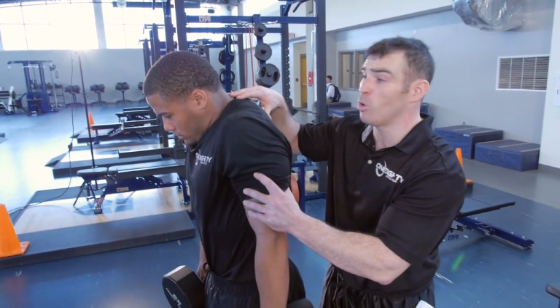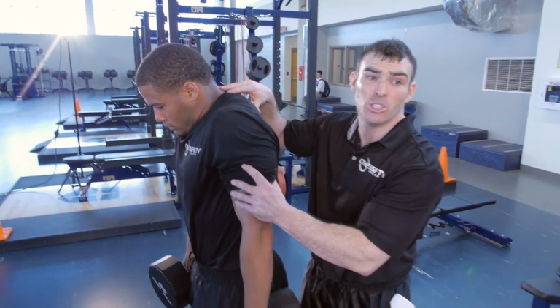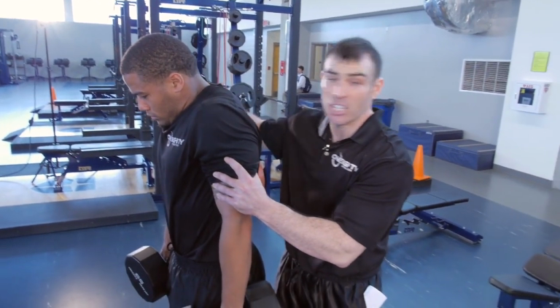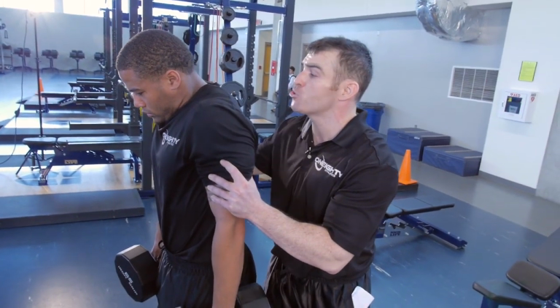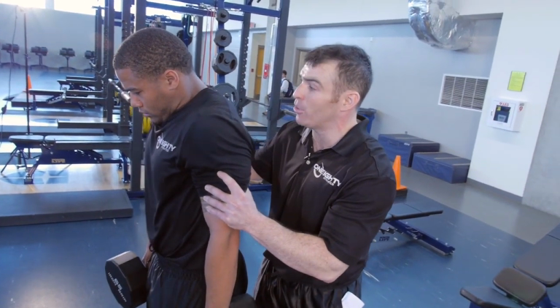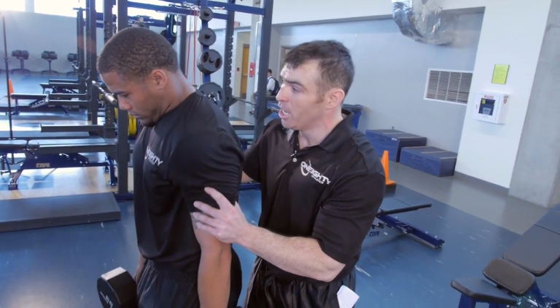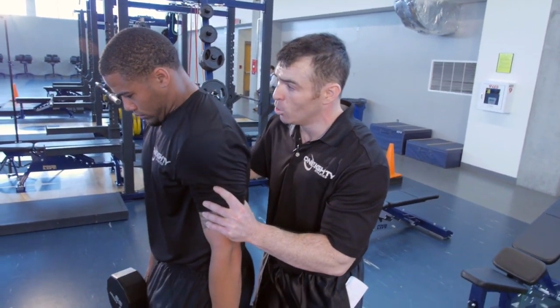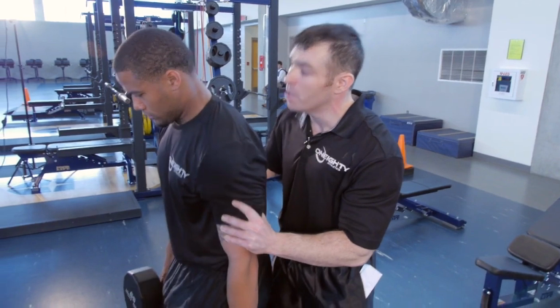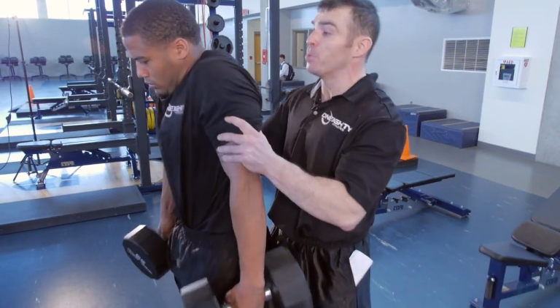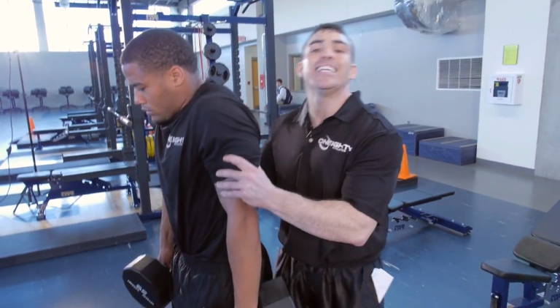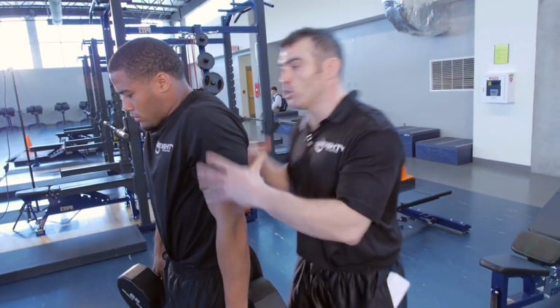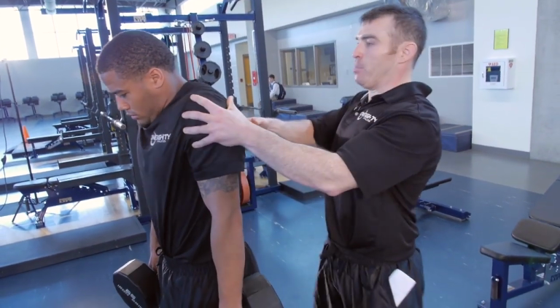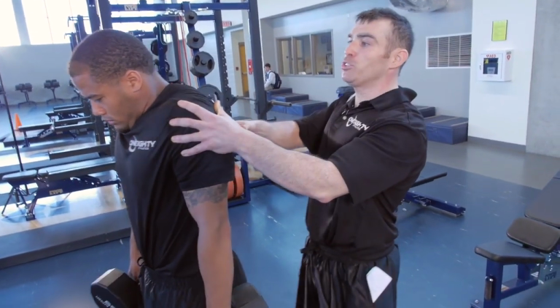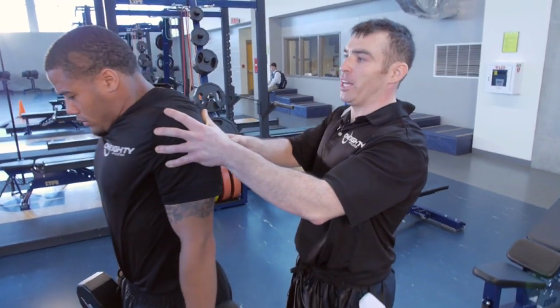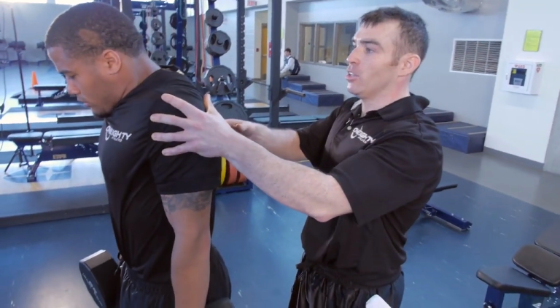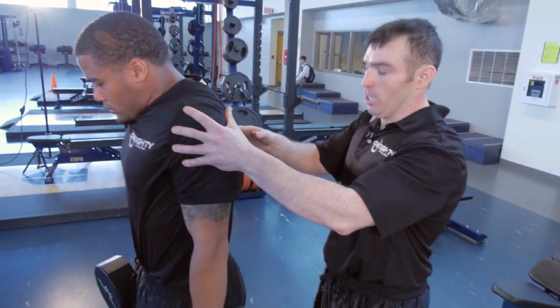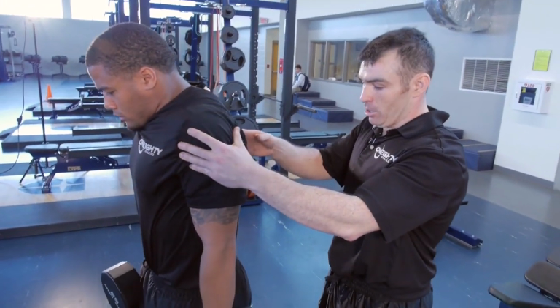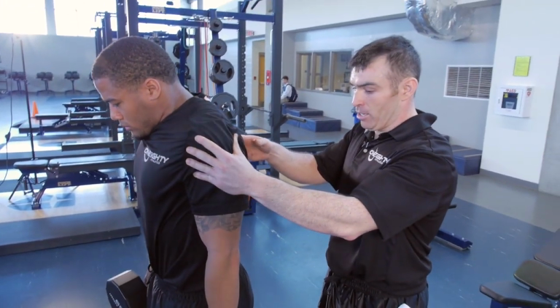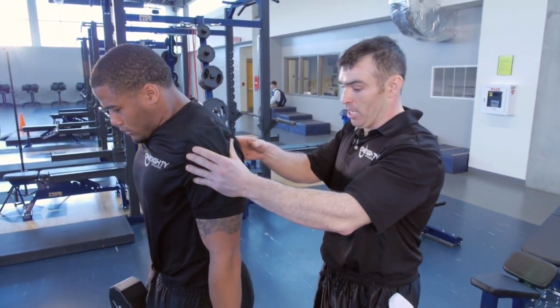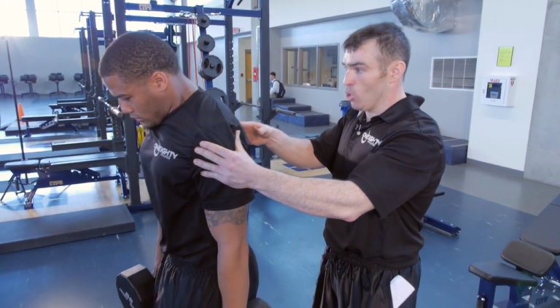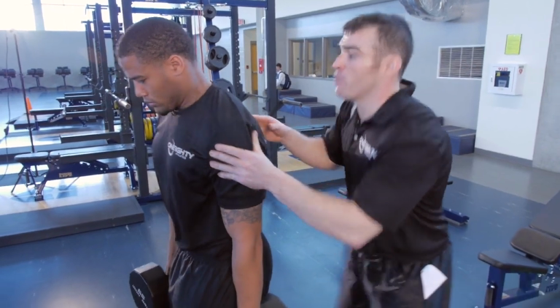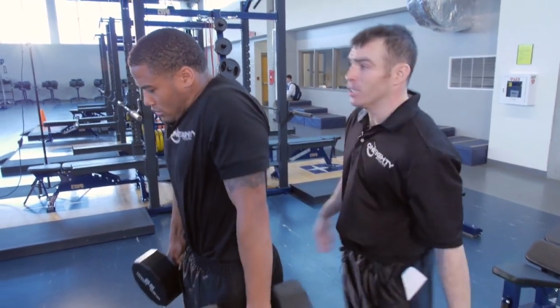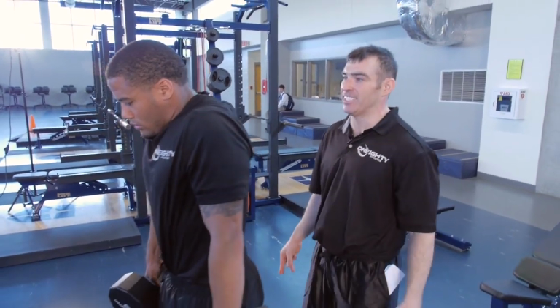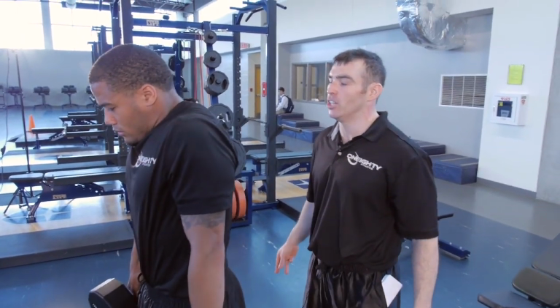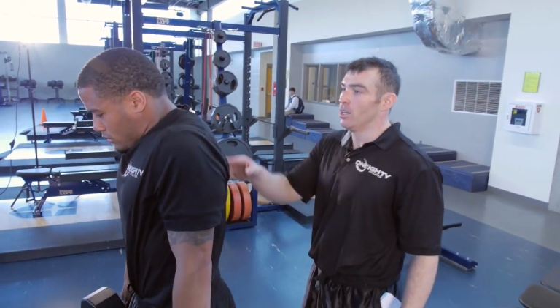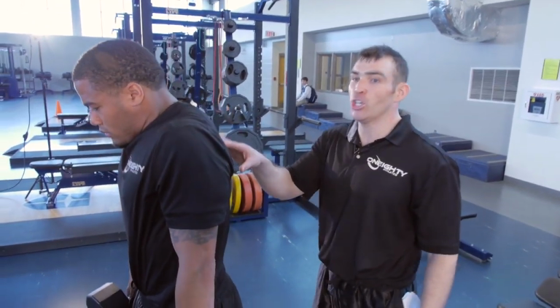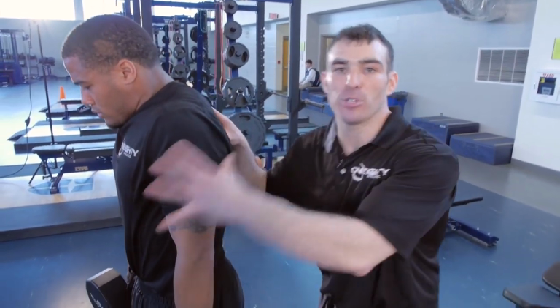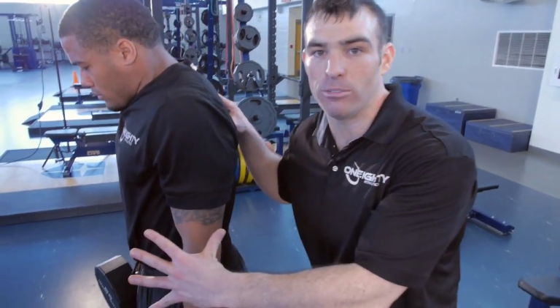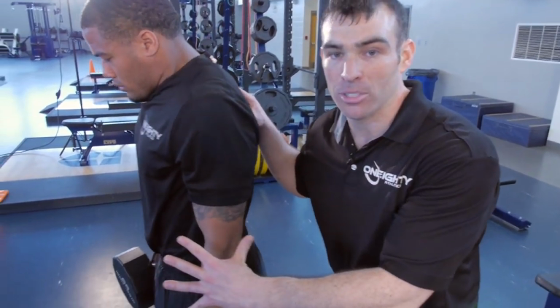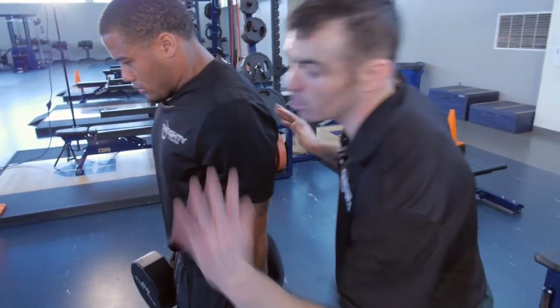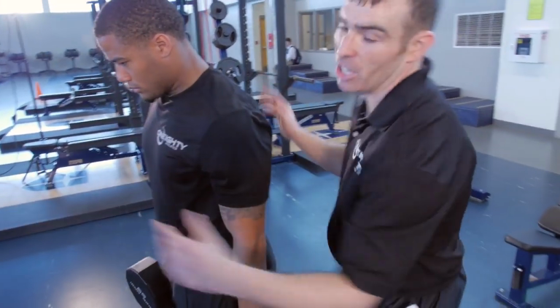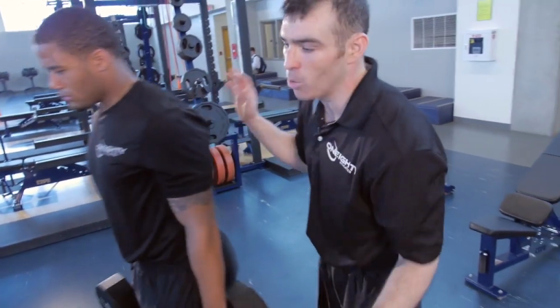Each rep, Bo is going to get to the top, tuck his chin down, shrug up, and control the weight. Pause at the top, then control the way down — three, two, one — back up. He's not going to rest at the bottom. Squeeze your shoulder blades. We're going to do that for 12 reps. He did 12, good job.